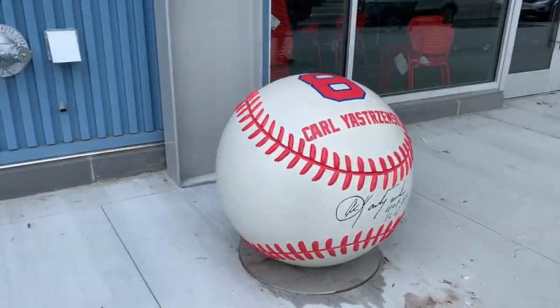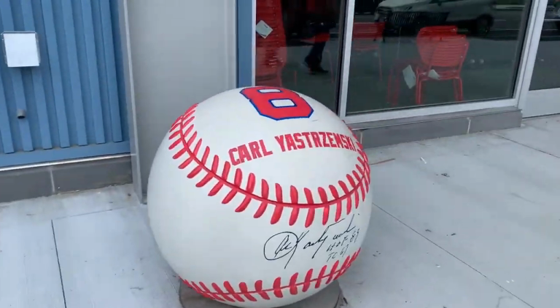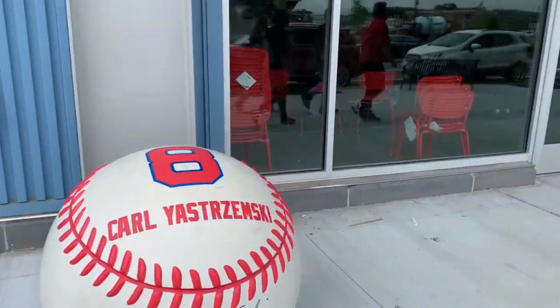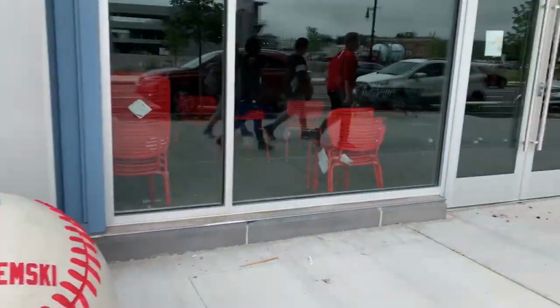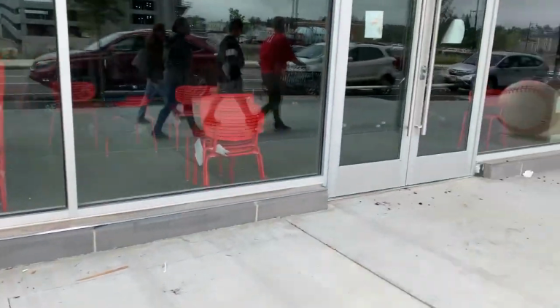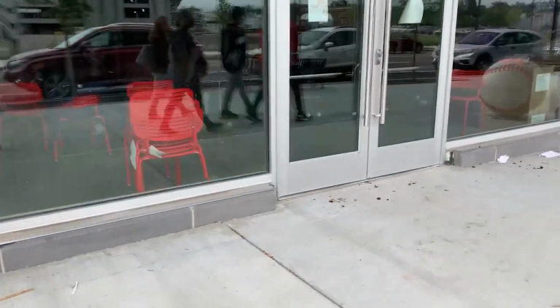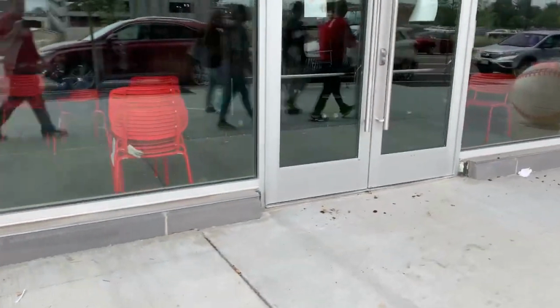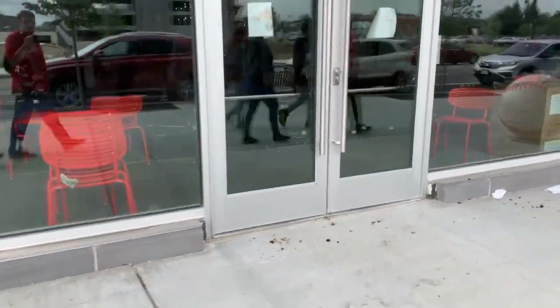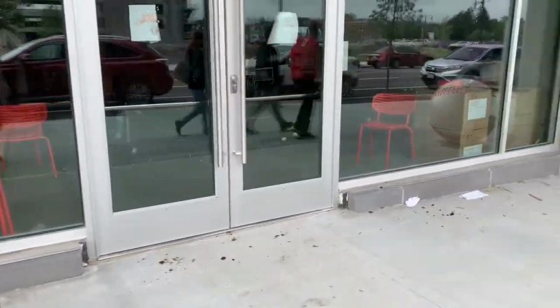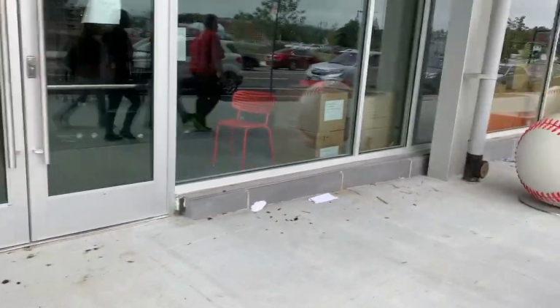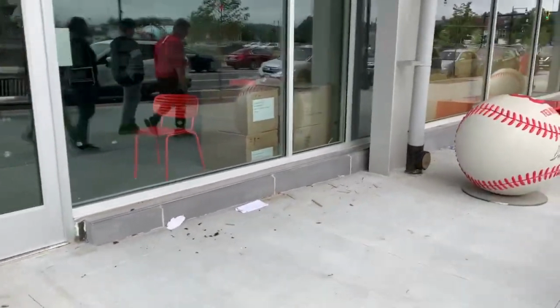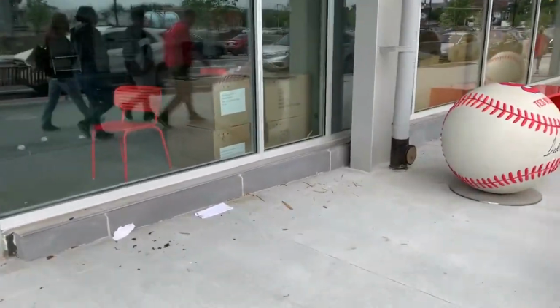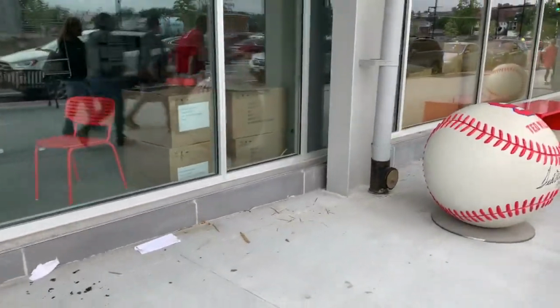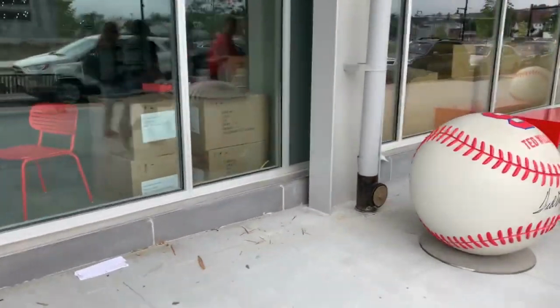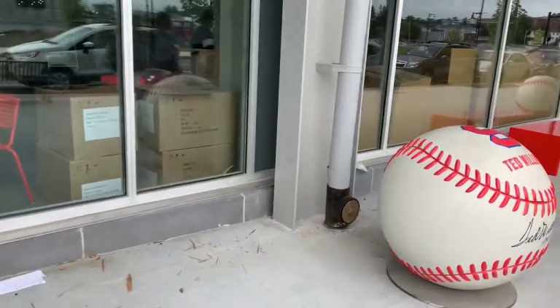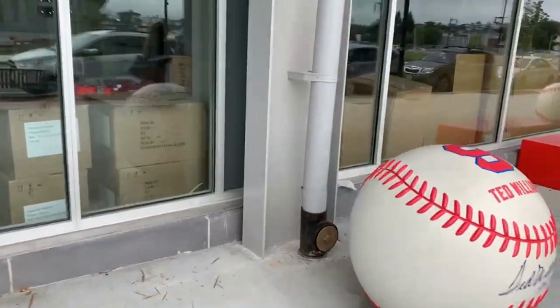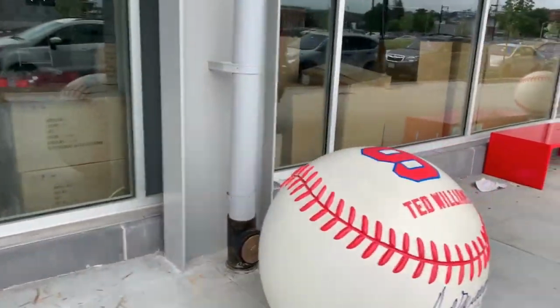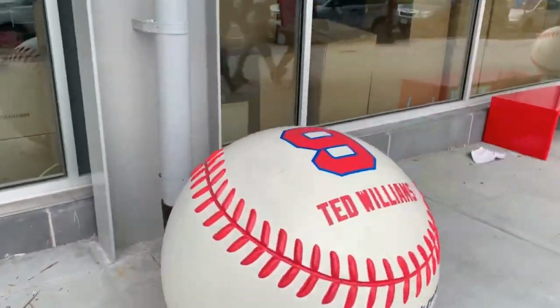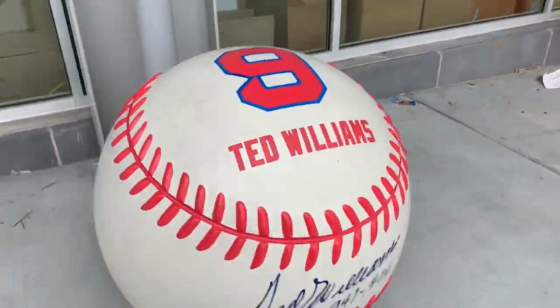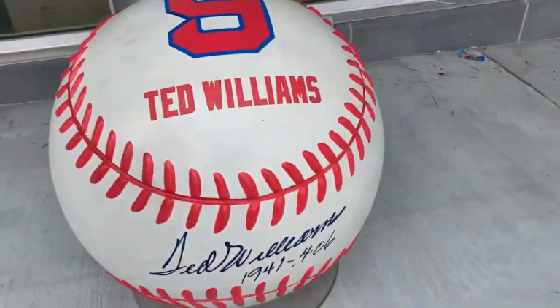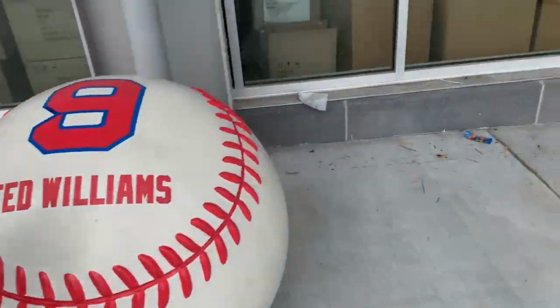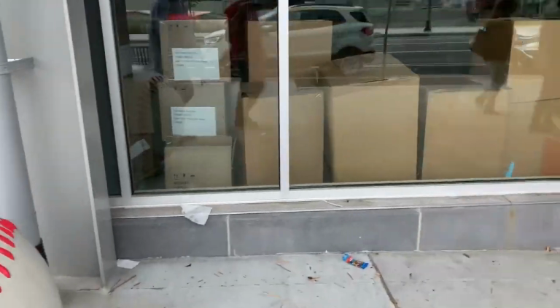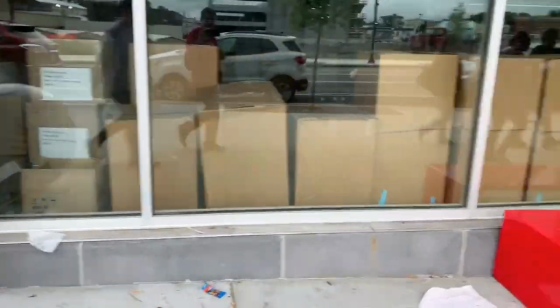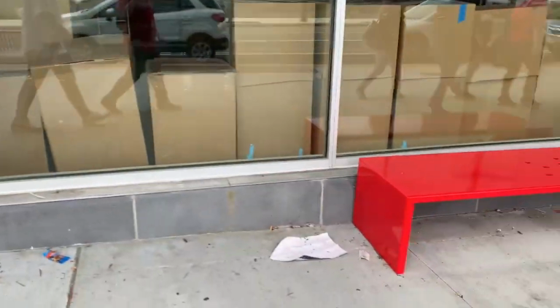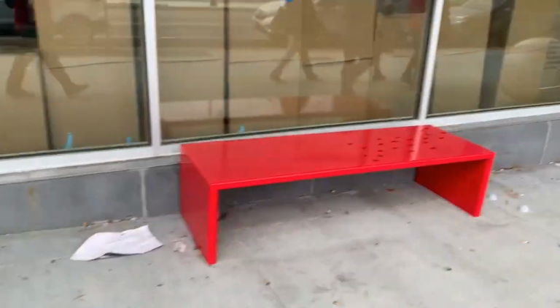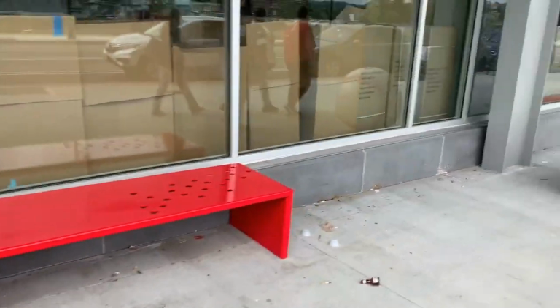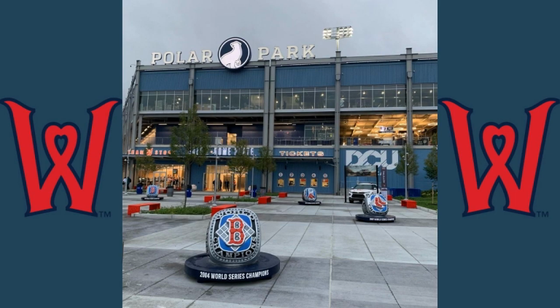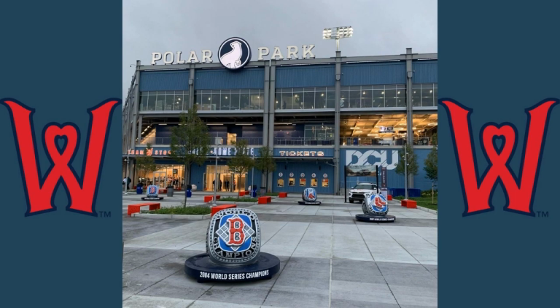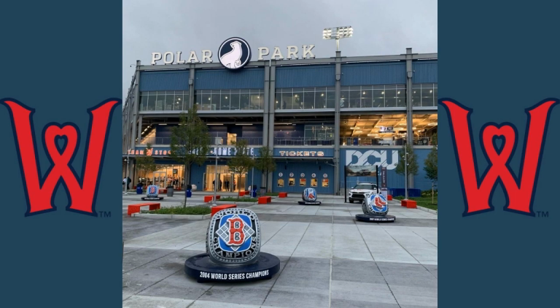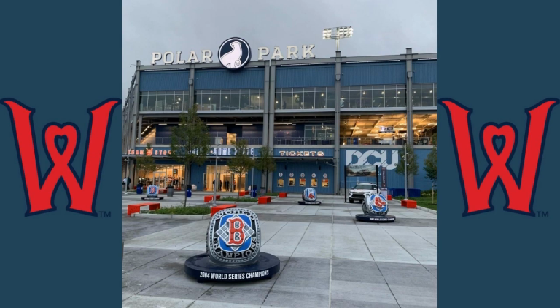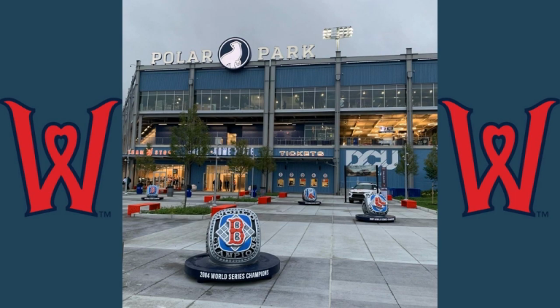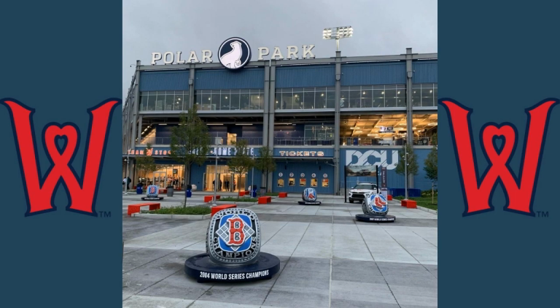On the outside of the ballpark, you can get a glimpse of batting practice from the cages inside the stadium. They also have statues of balls signed by Red Sox legends in the four World Series rings, and you can get pictures of them before or after the game if you'd like.